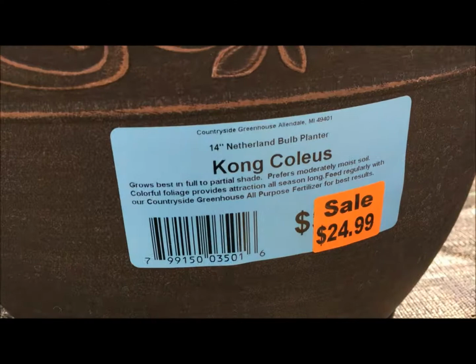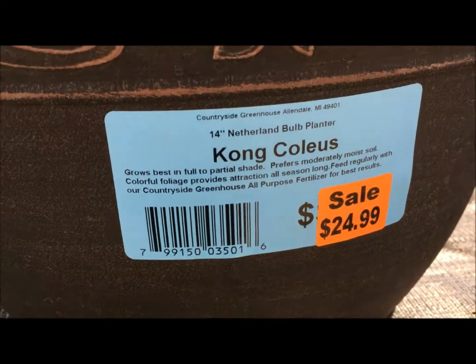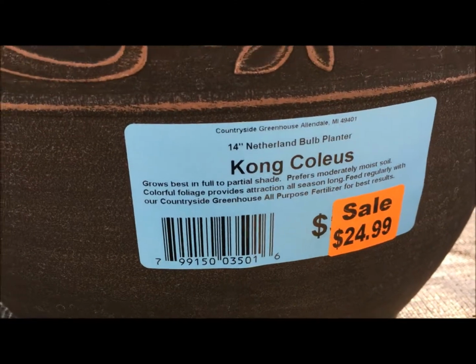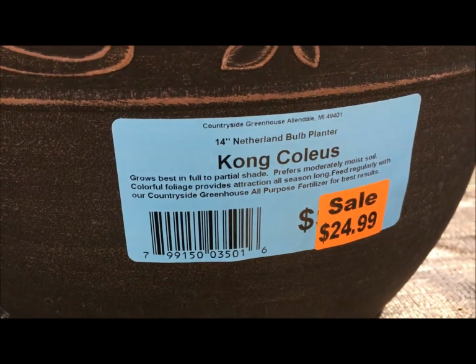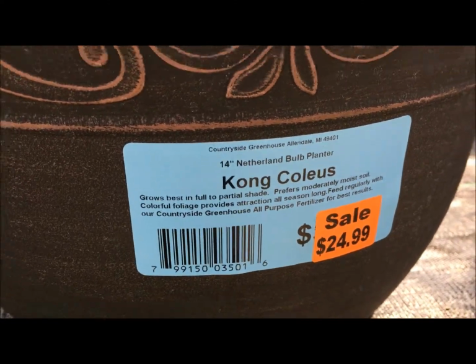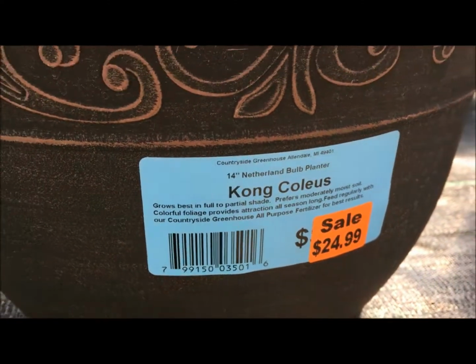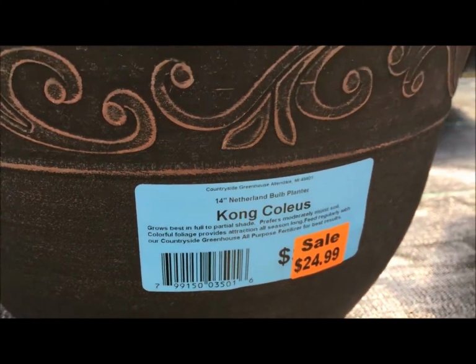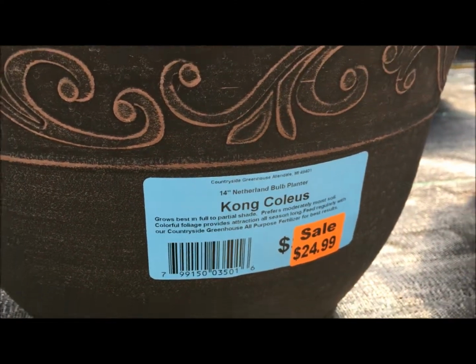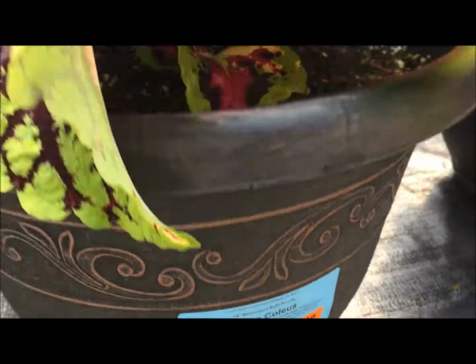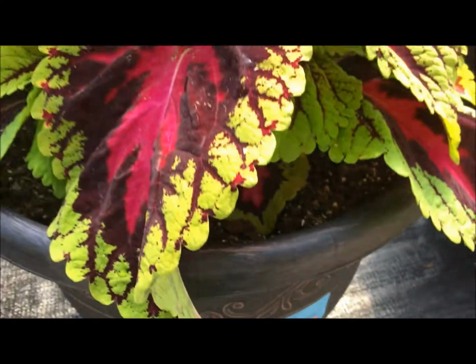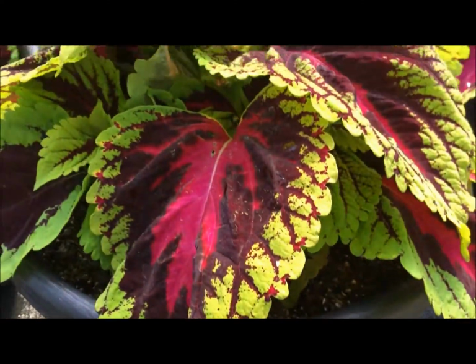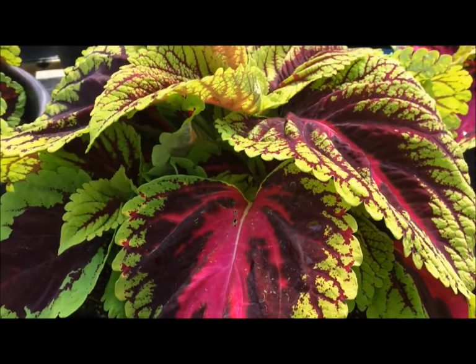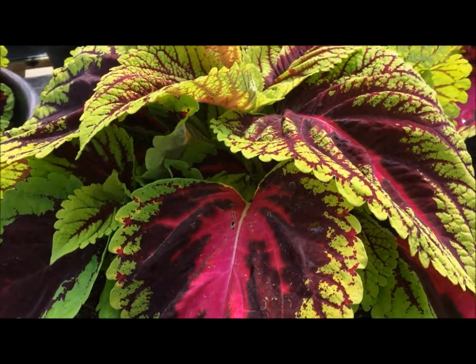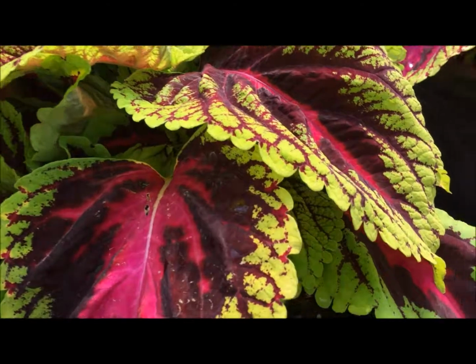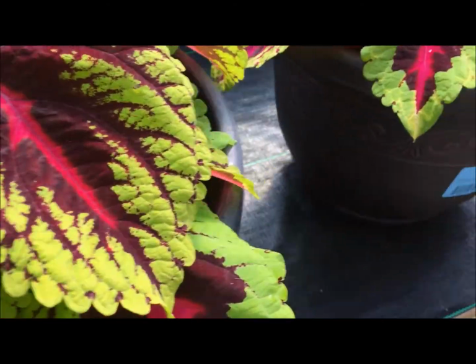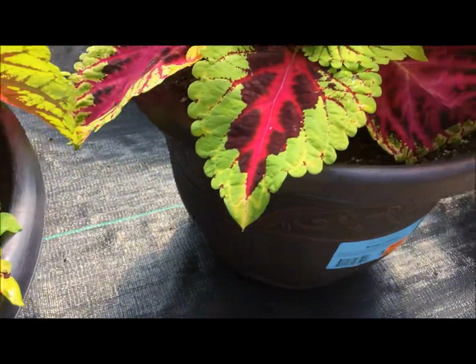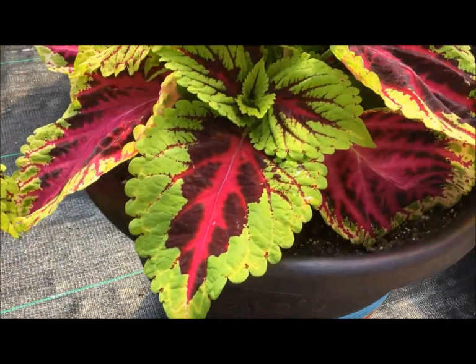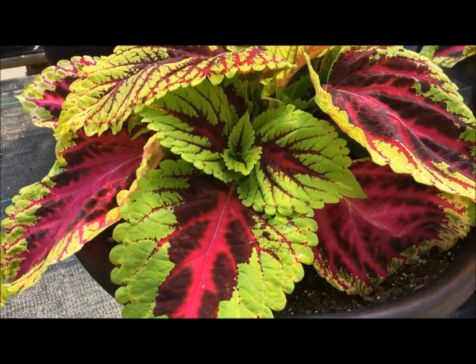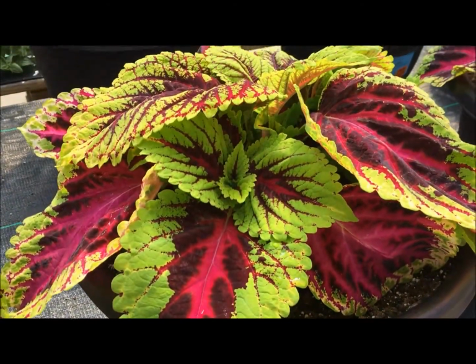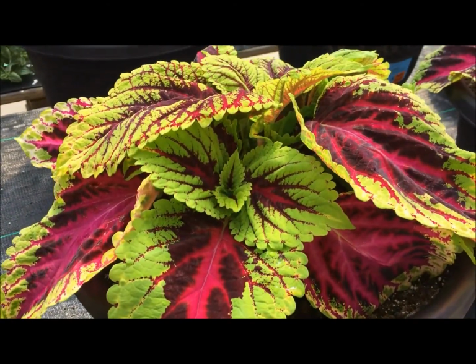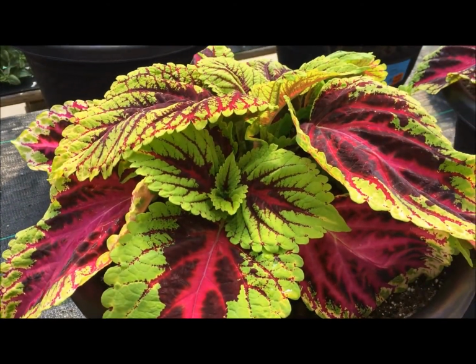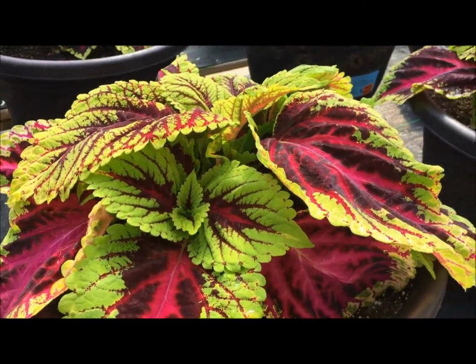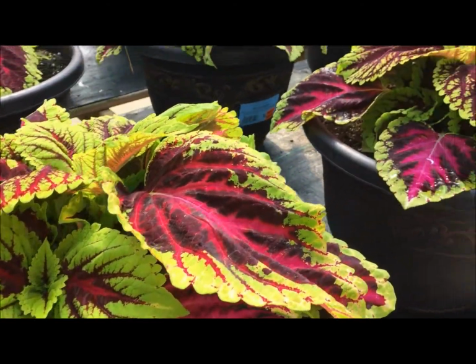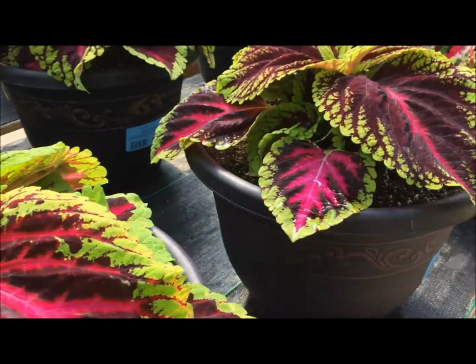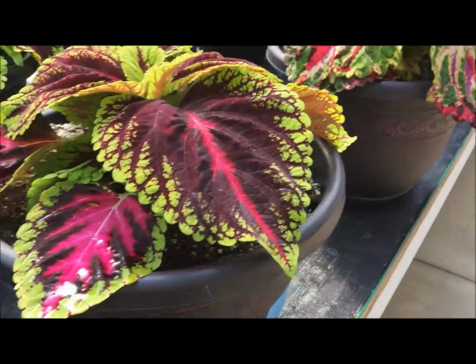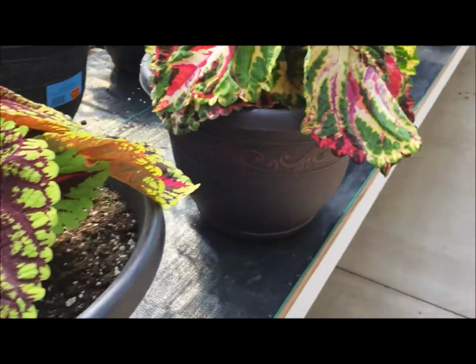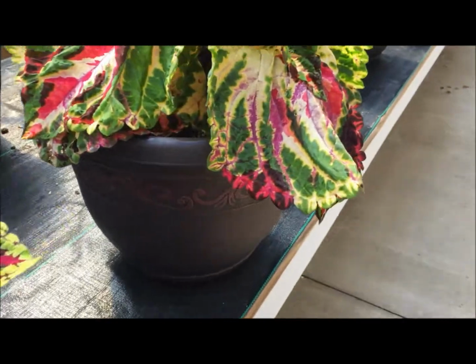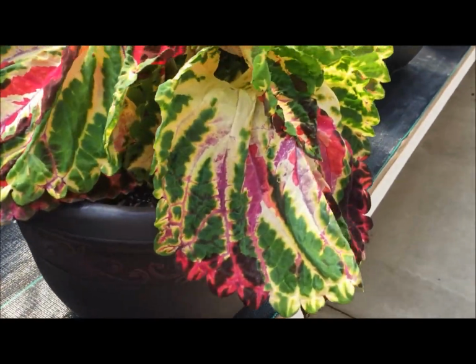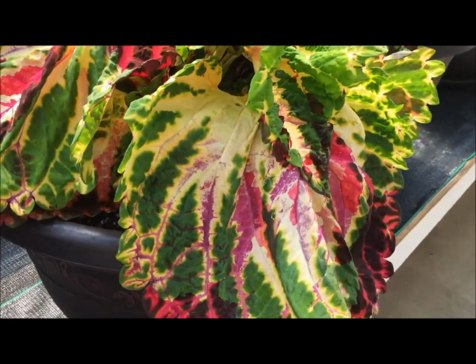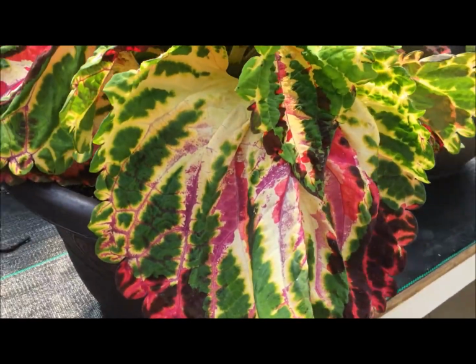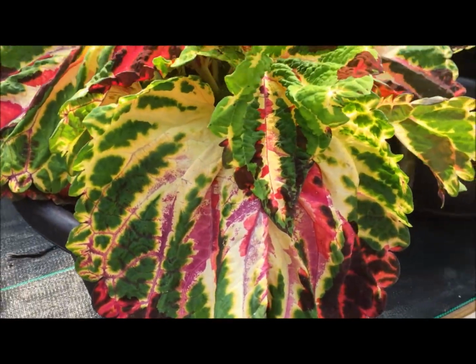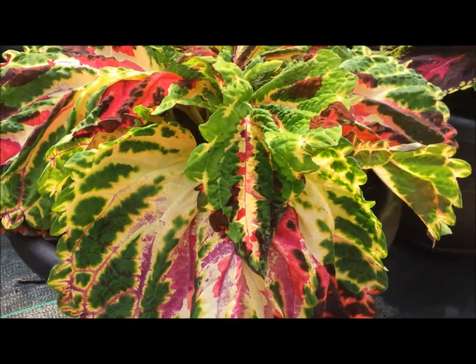These are a little bit more. That's a bigger Coleus. This is a weird one.